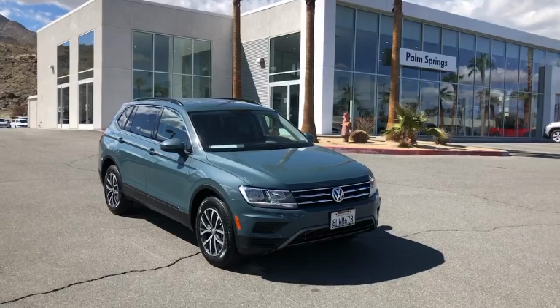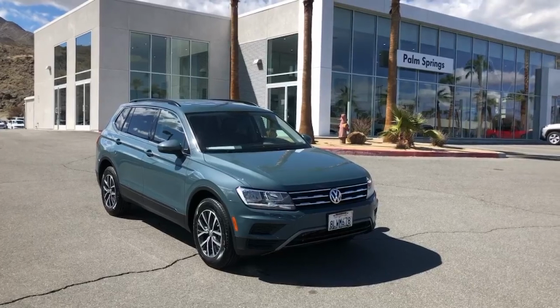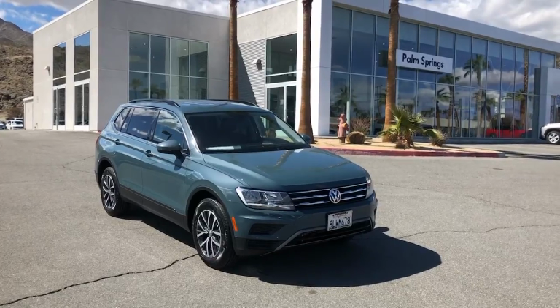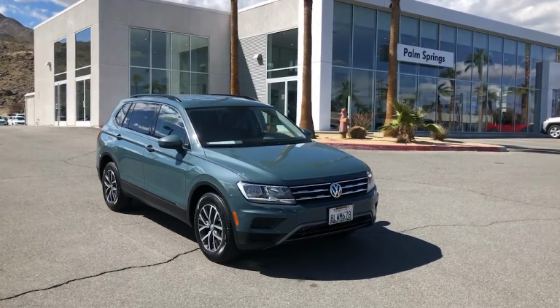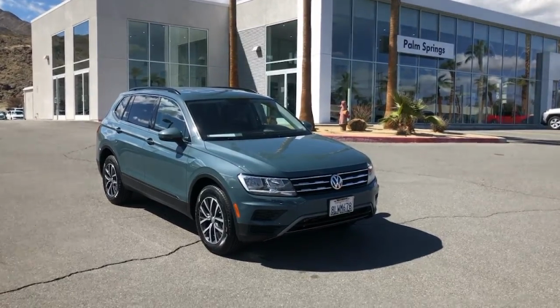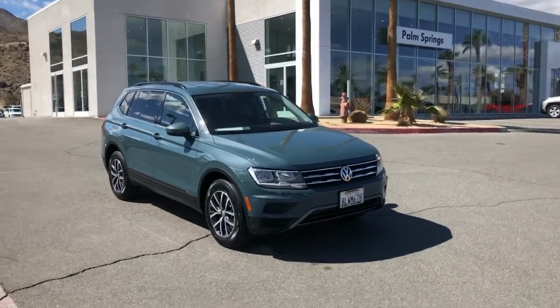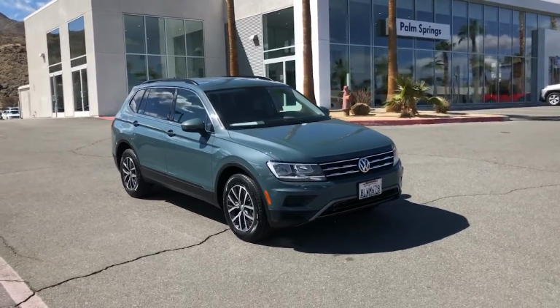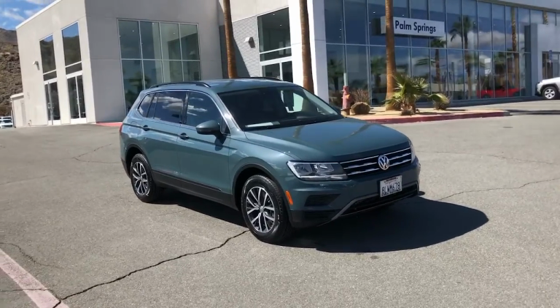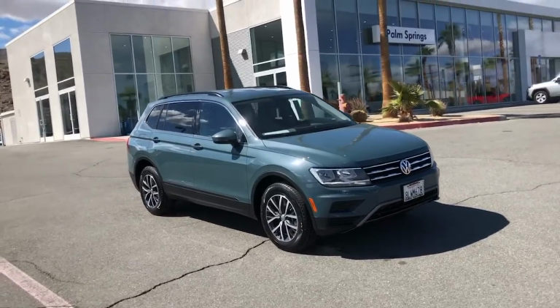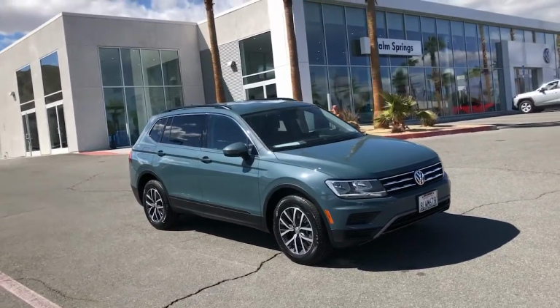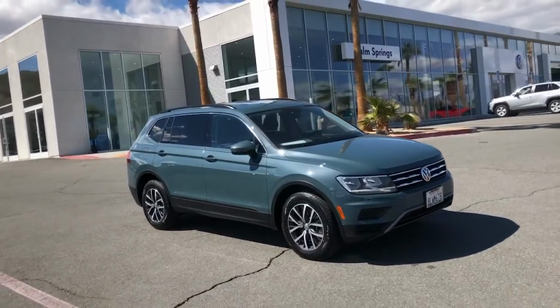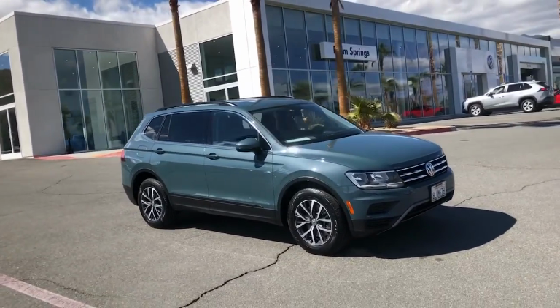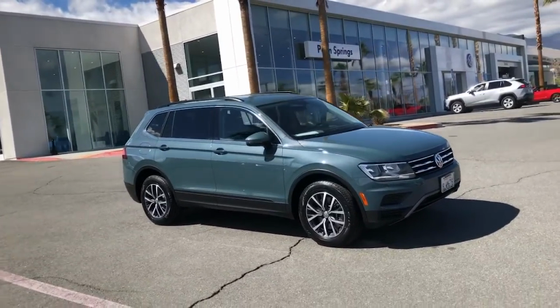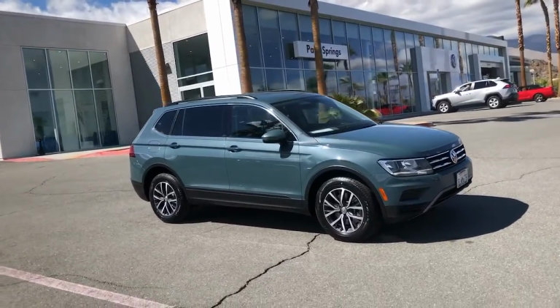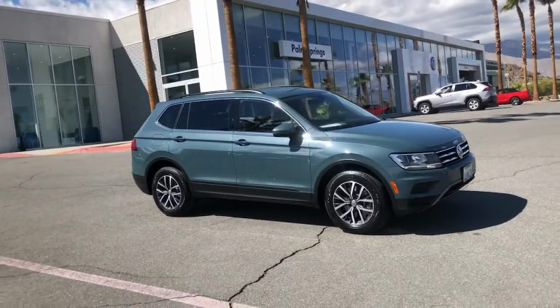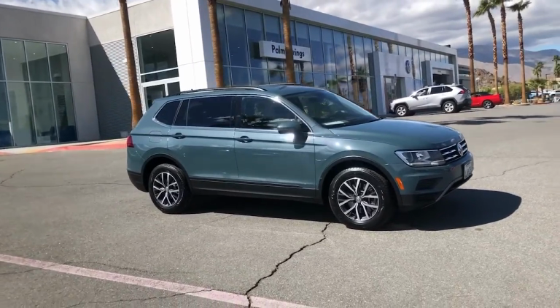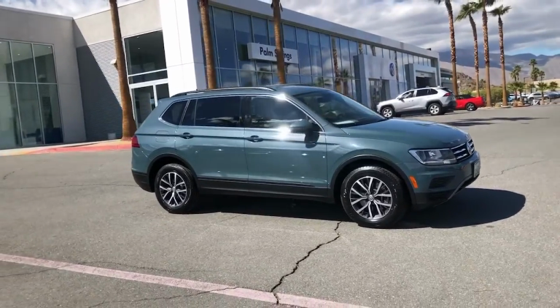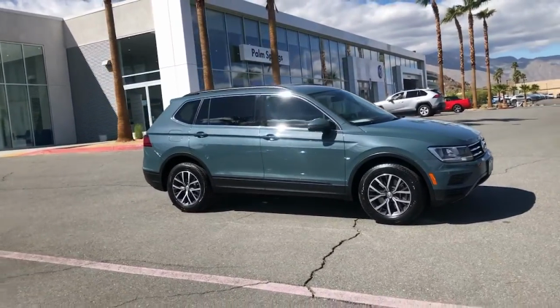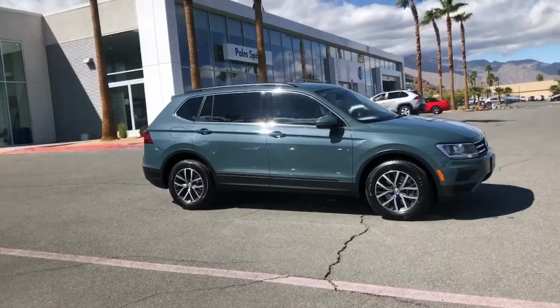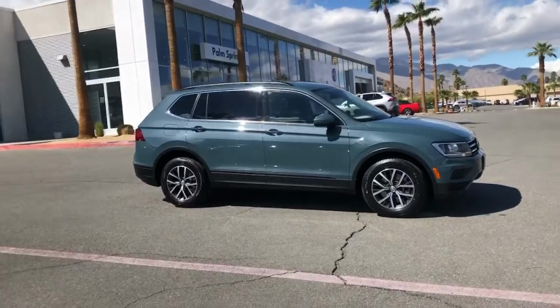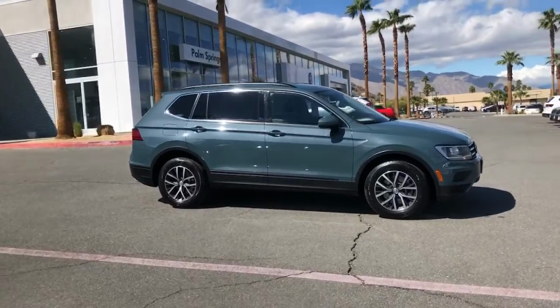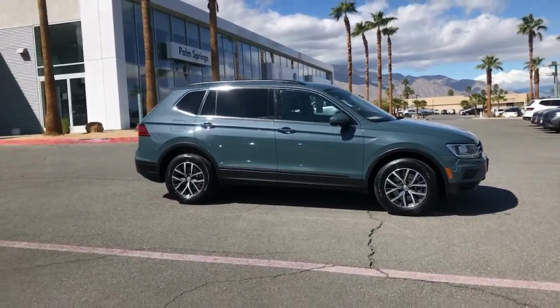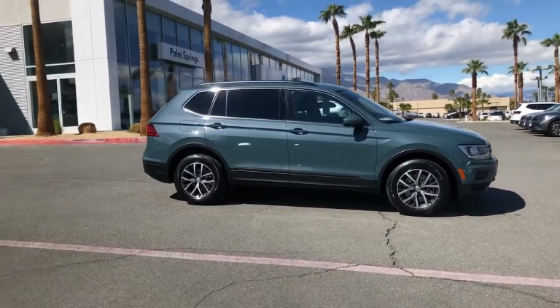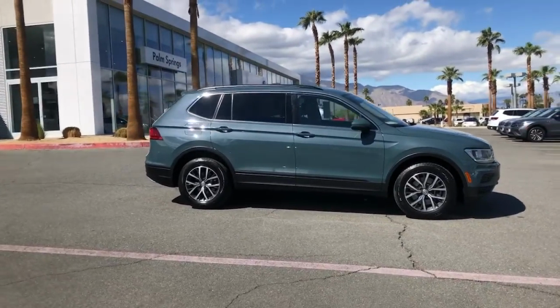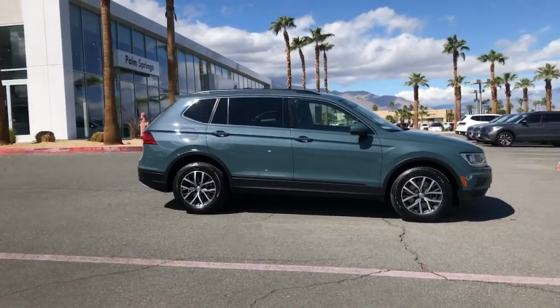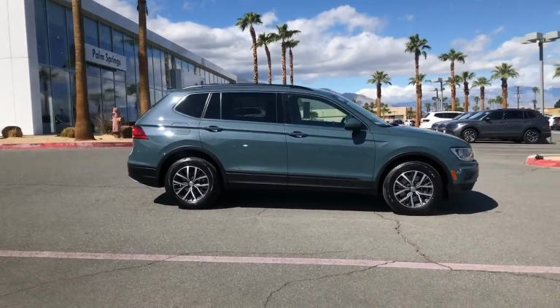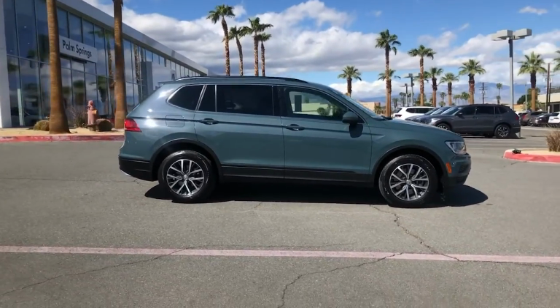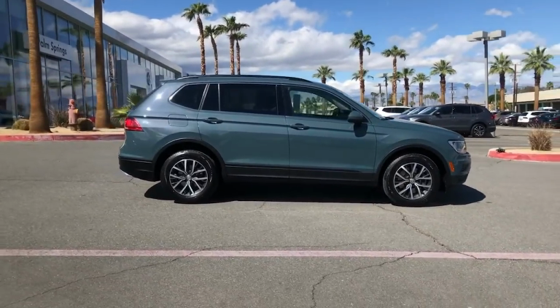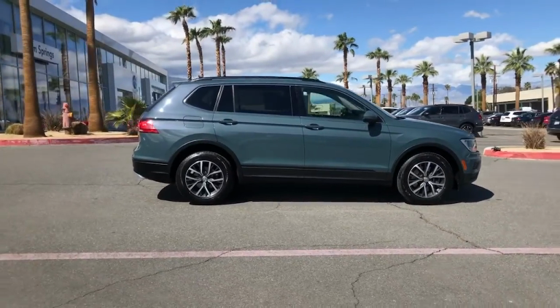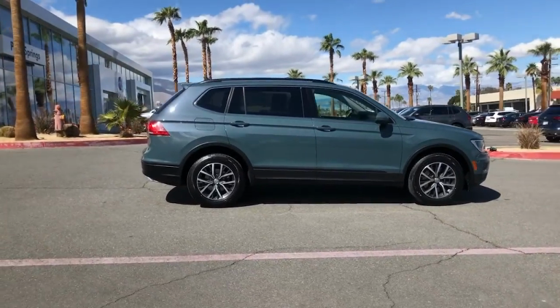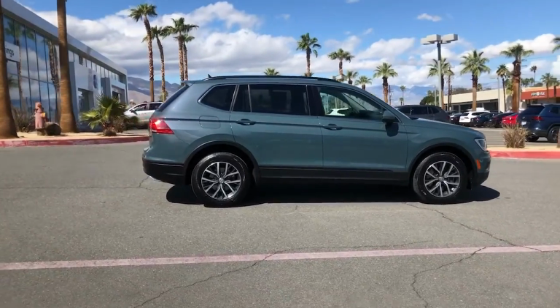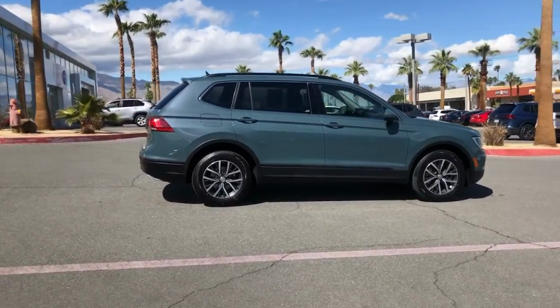Here is a wonderful 2019 Volkswagen Tiguan. This vehicle still has fewer than 40,000 miles on the clock, so it won't last long.